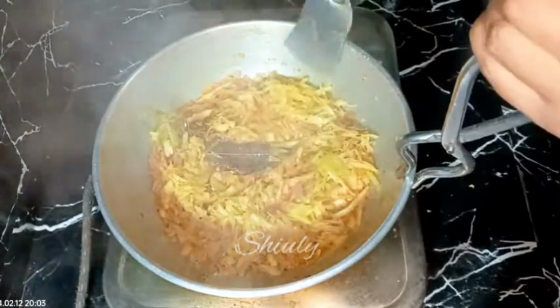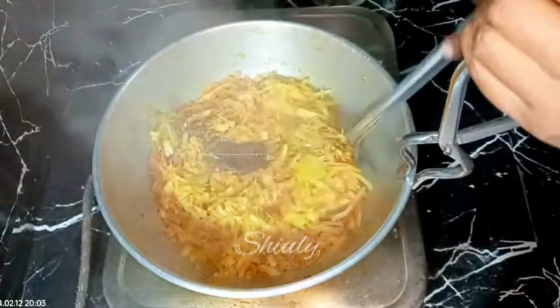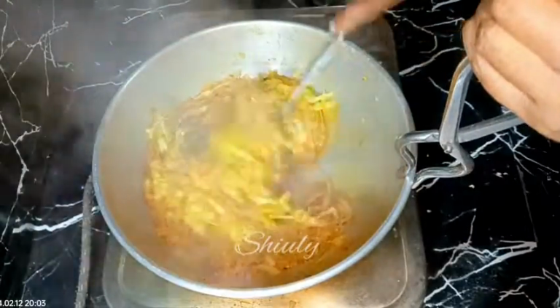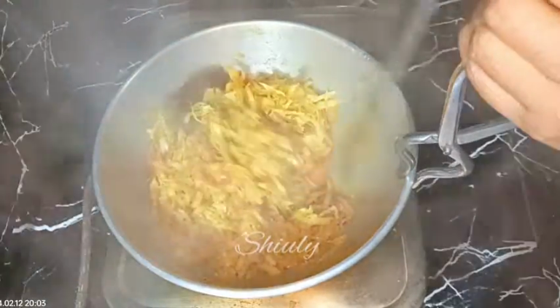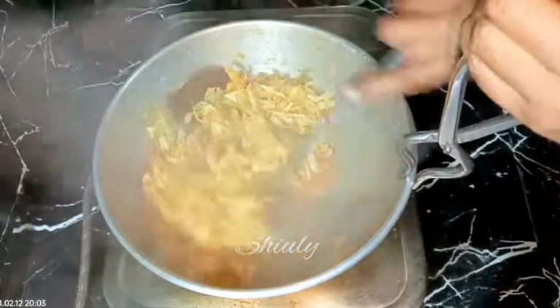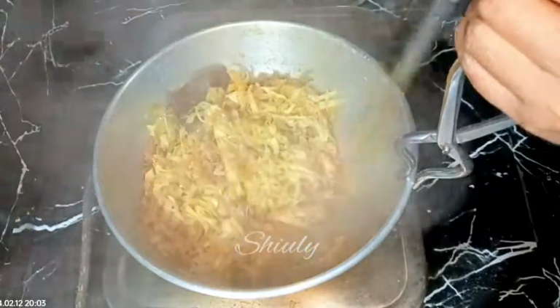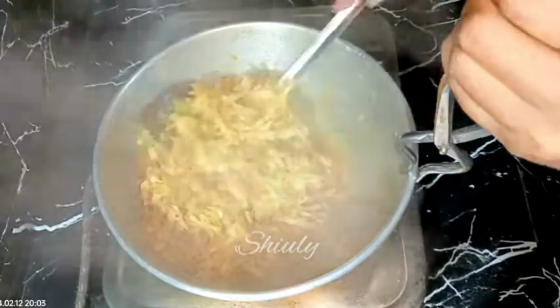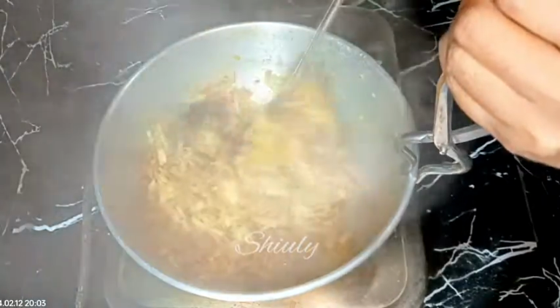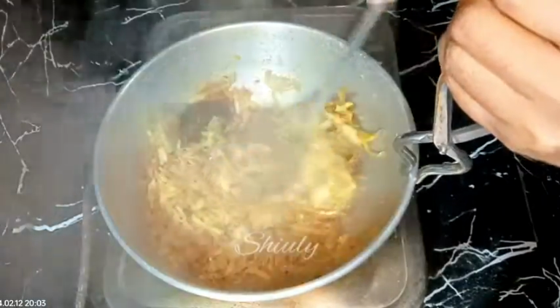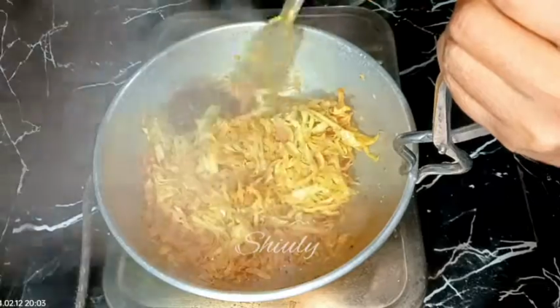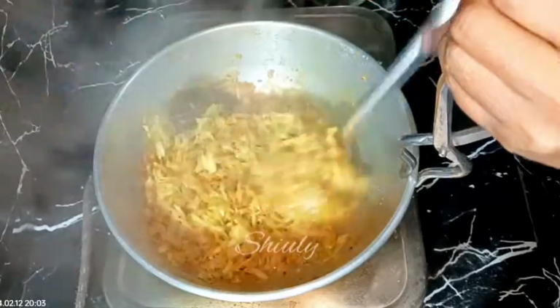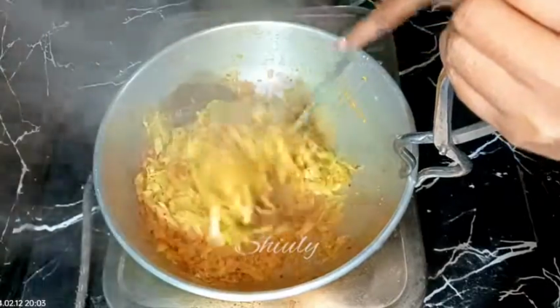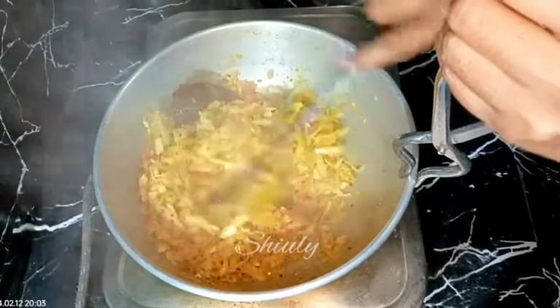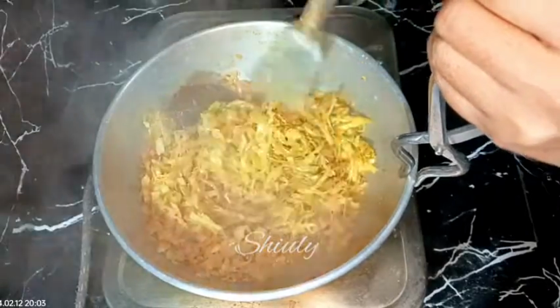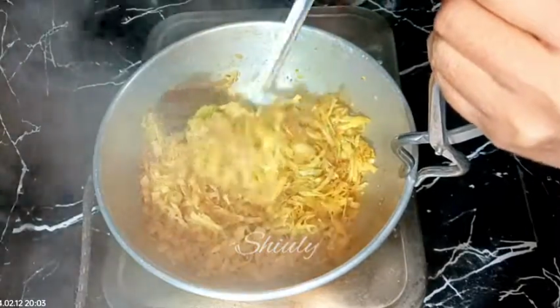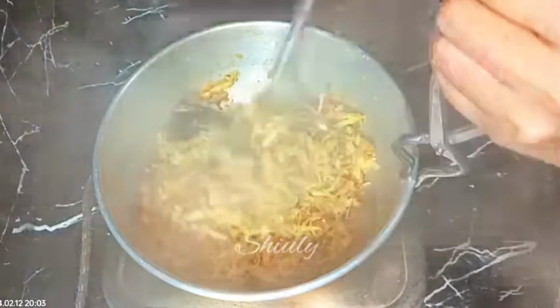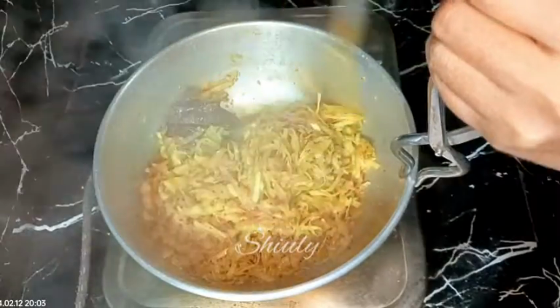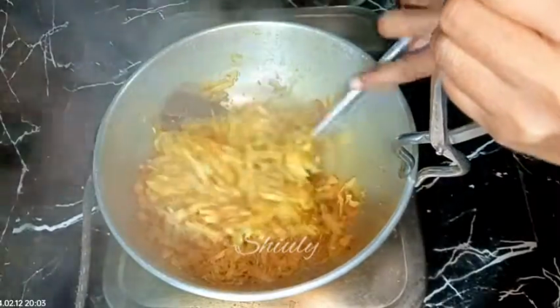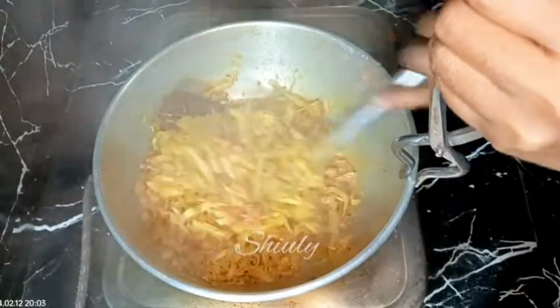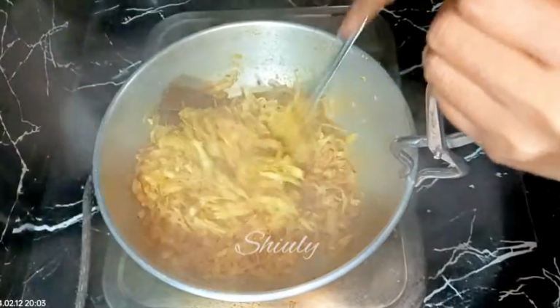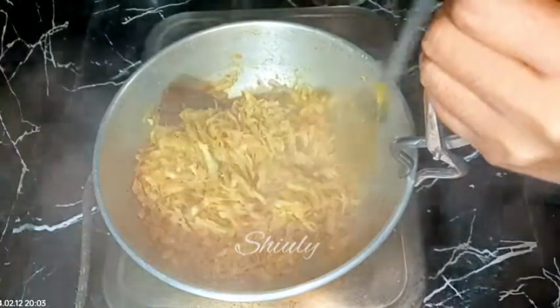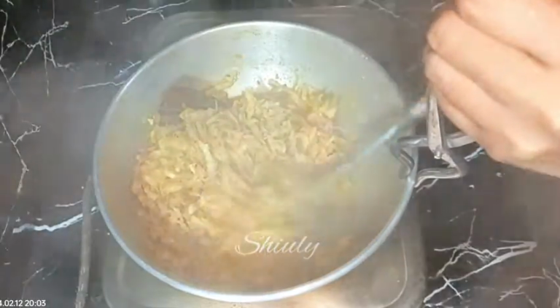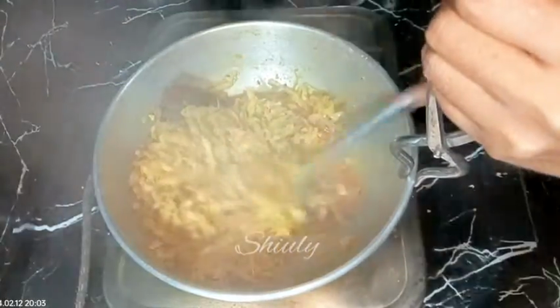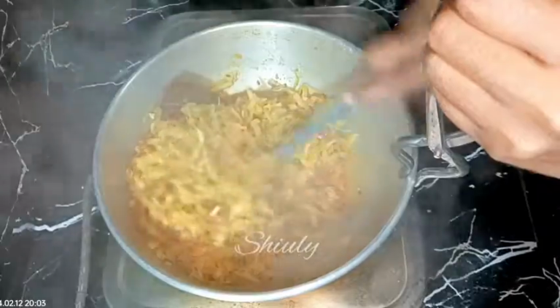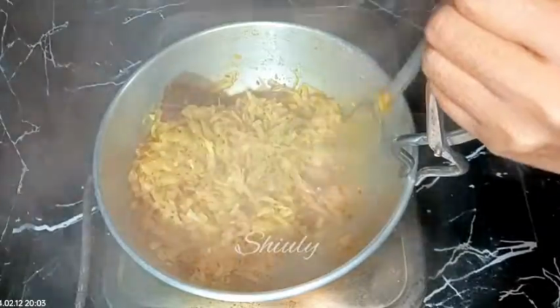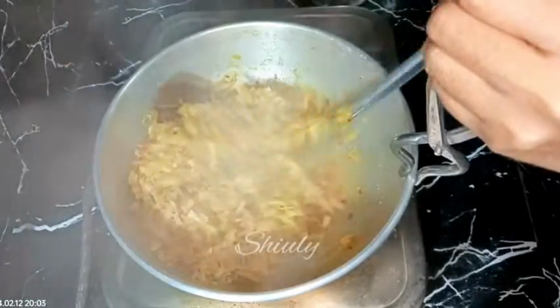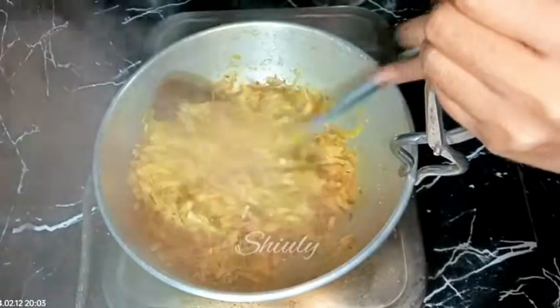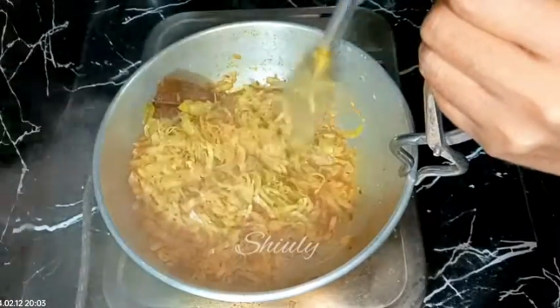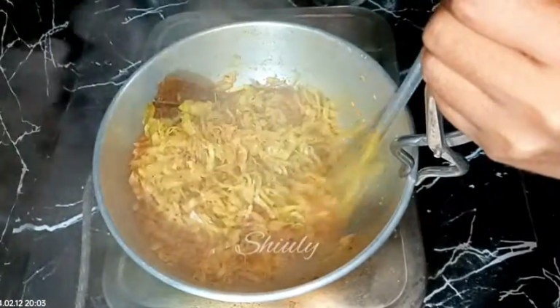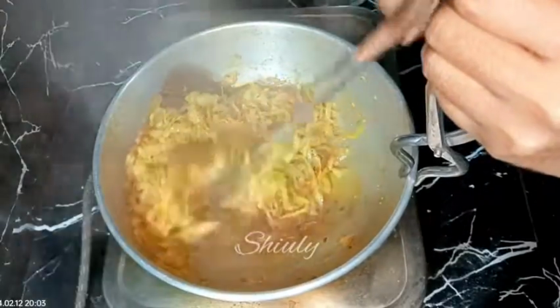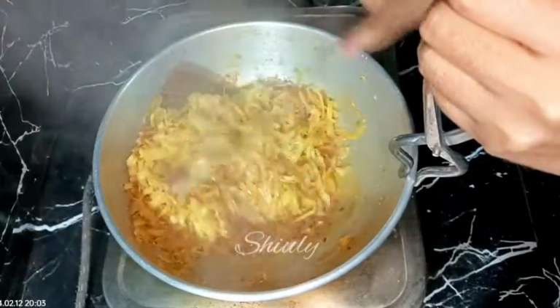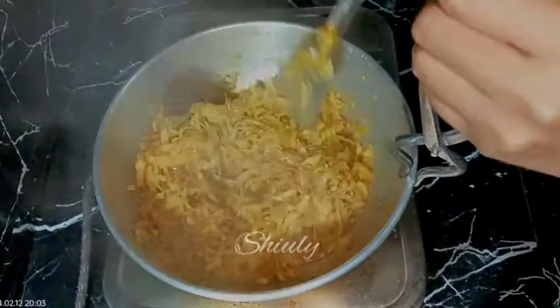After about six to seven minutes, this is the texture of the curry. The water is not yet fully dried up but the cabbage is fully cooked now, so we need to dry up the remaining water. Before that I'm going to add some other things to the curry.